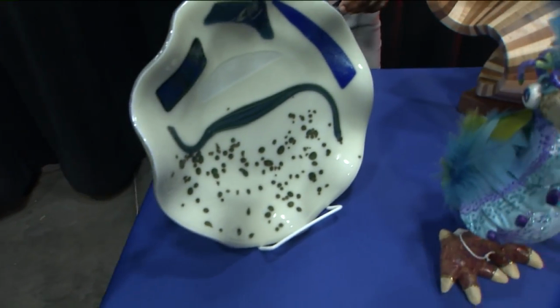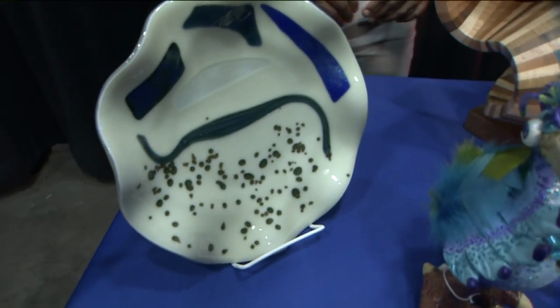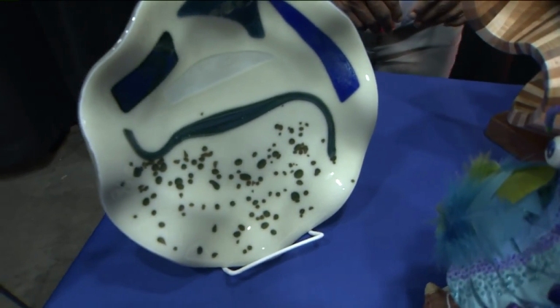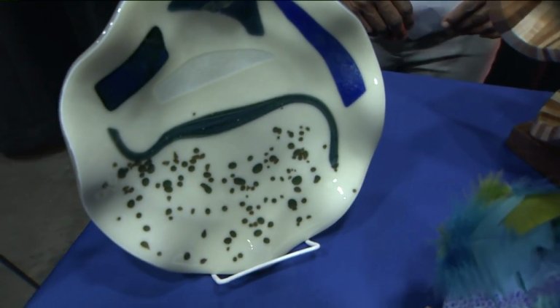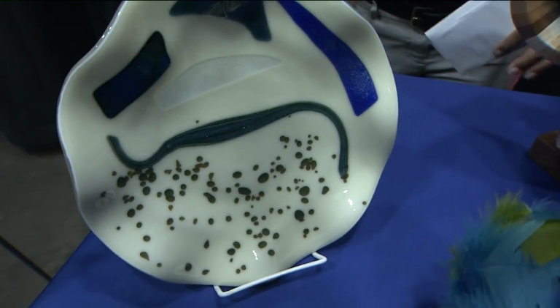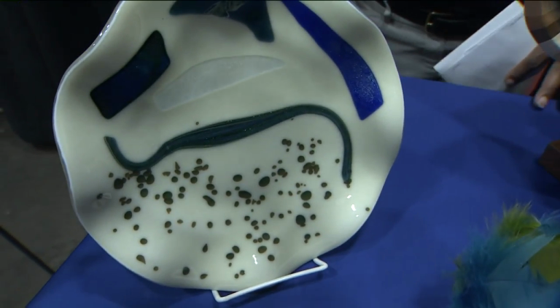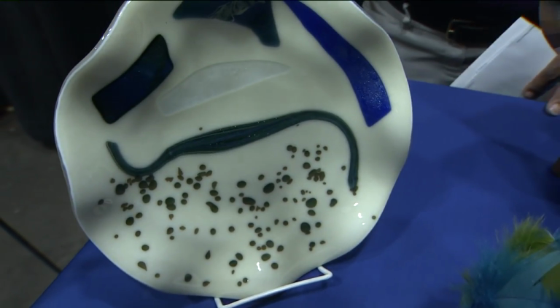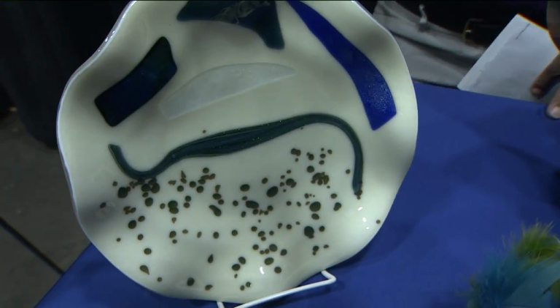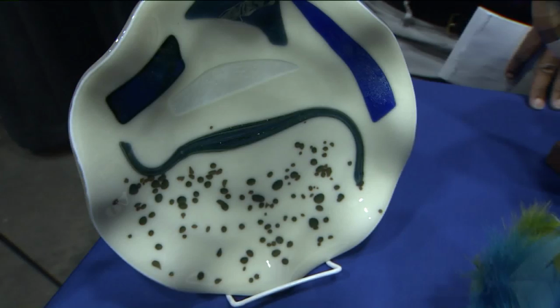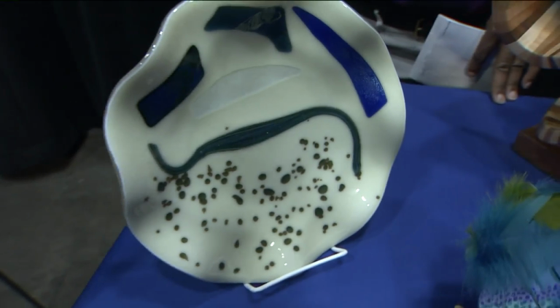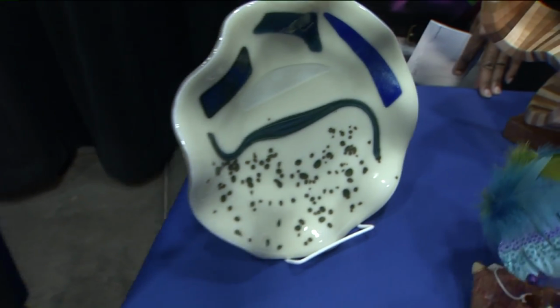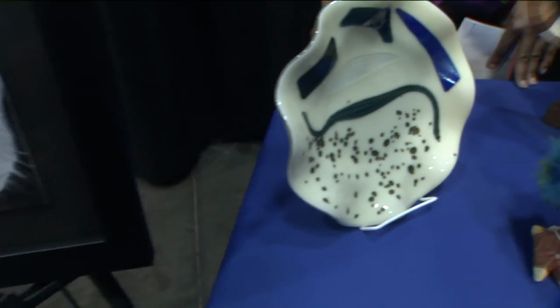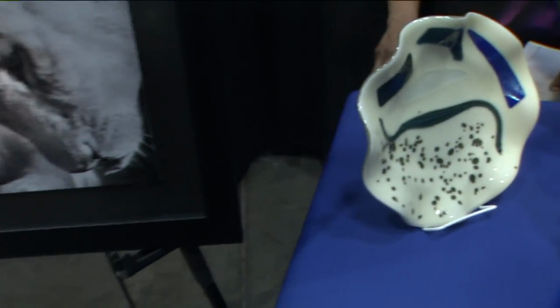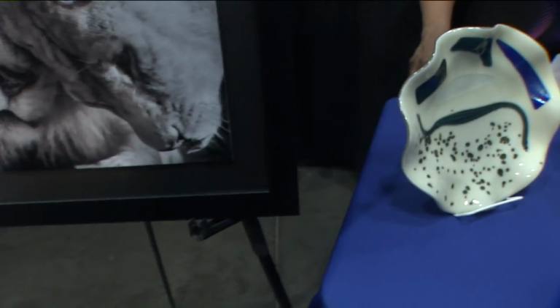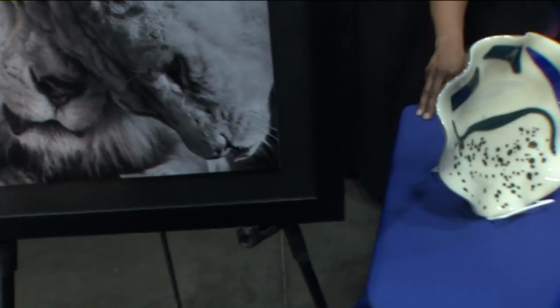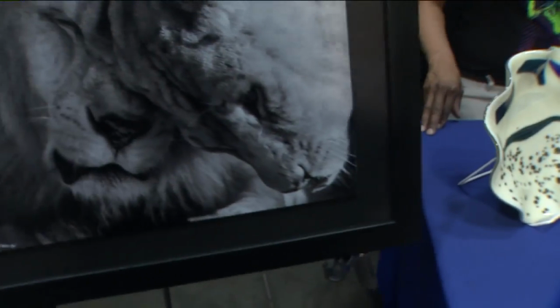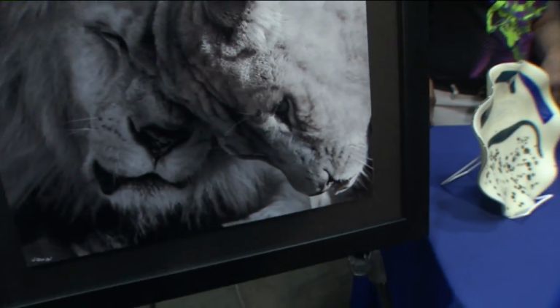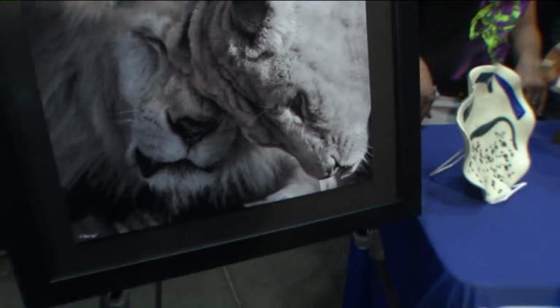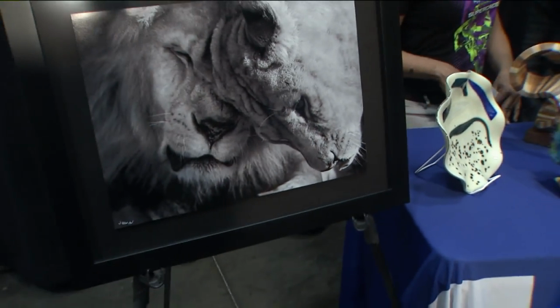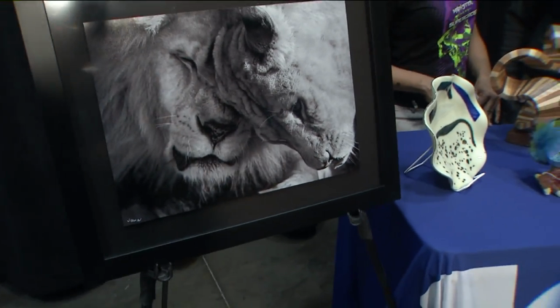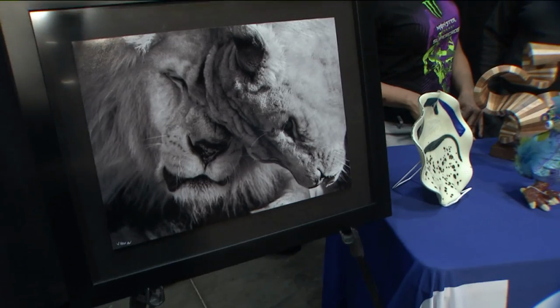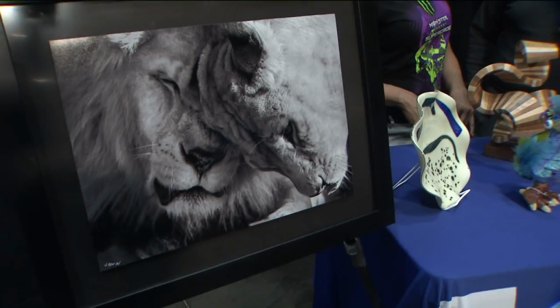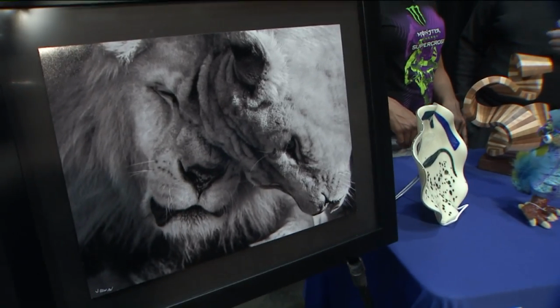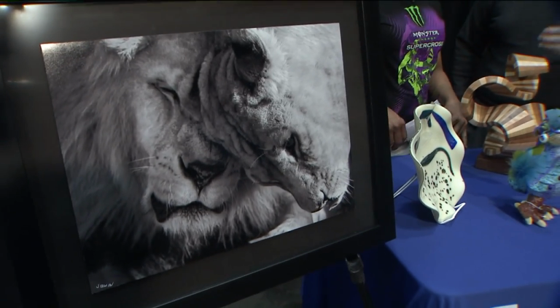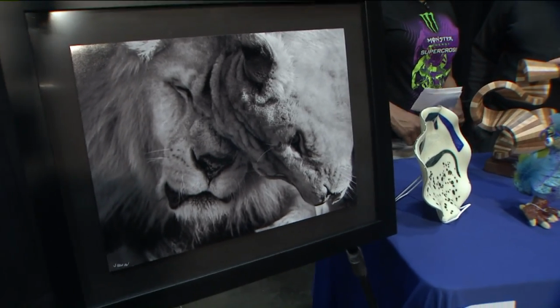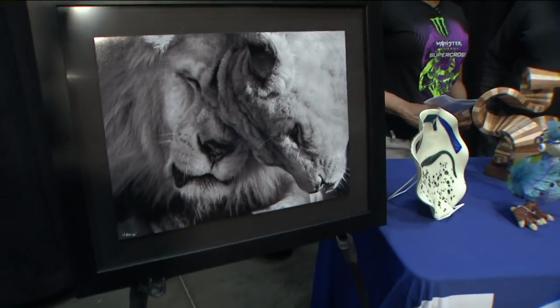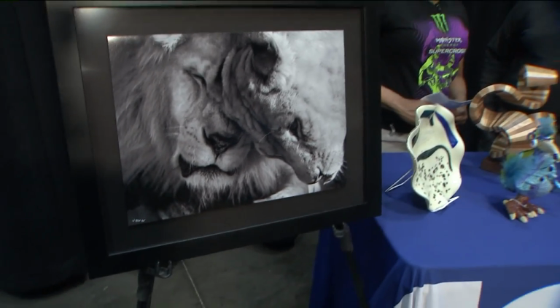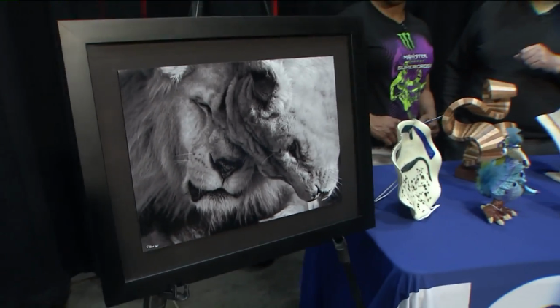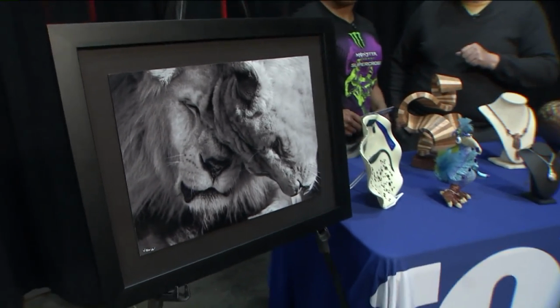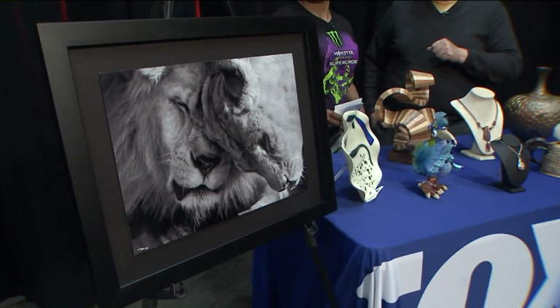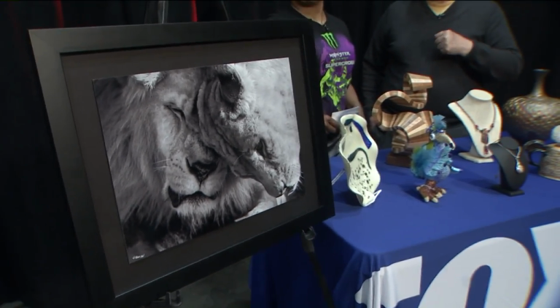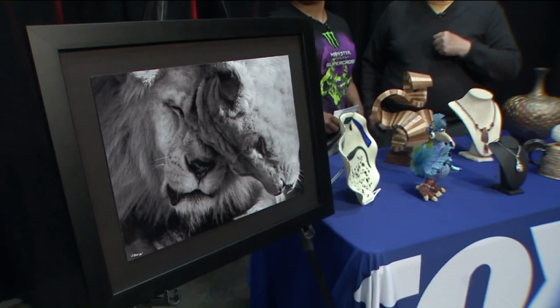The photograph on the end is a pair of lions from Tanzania. Our president of our organization is a veterinarian and a wildlife photographer. He does a great job. This he calls 'lion love' — that's how they show affection.